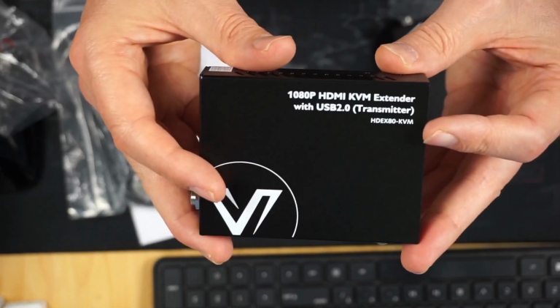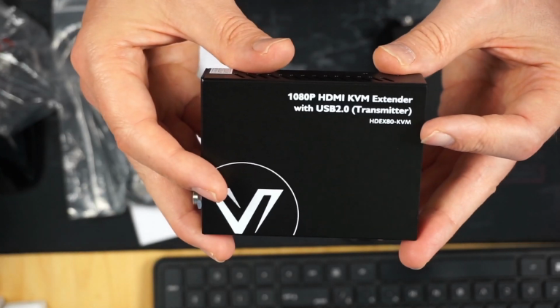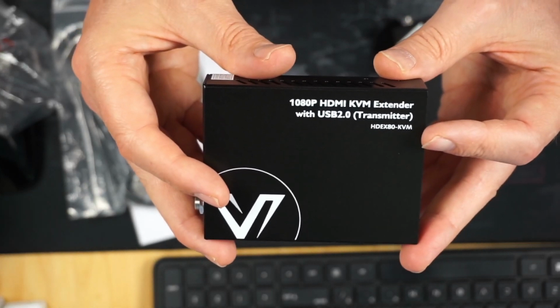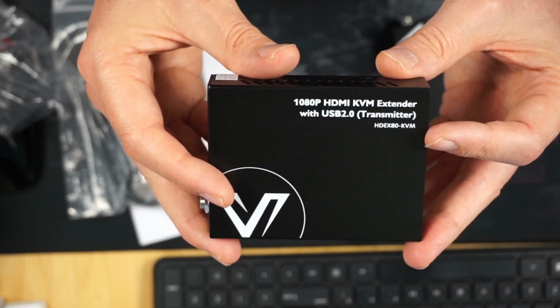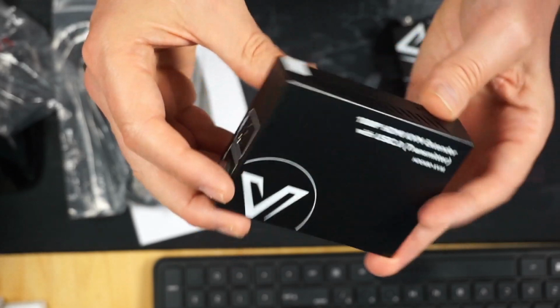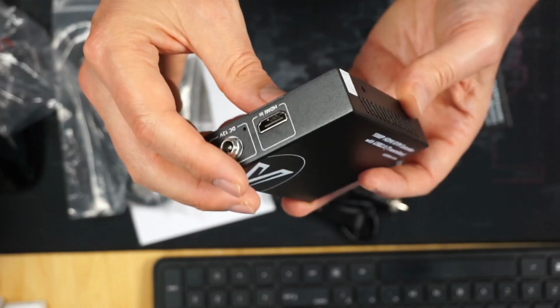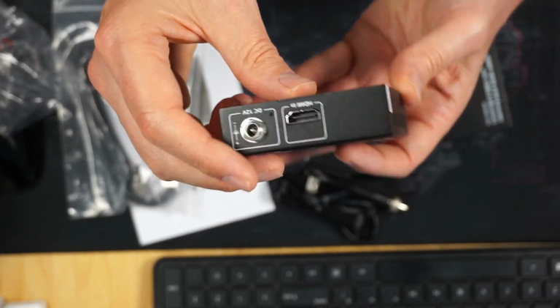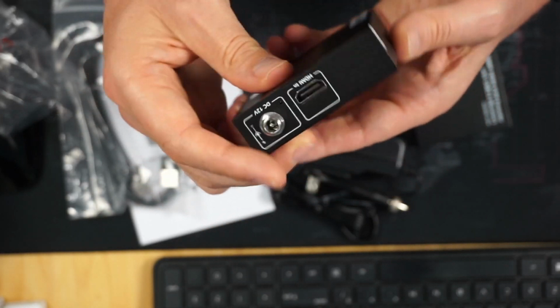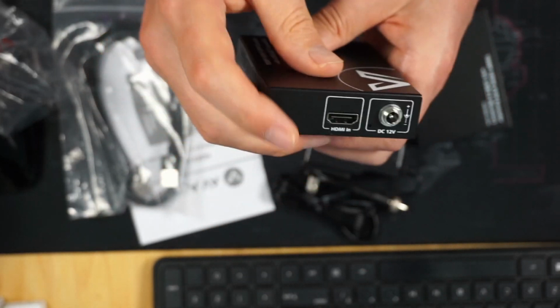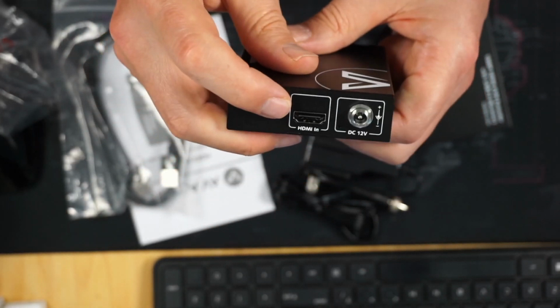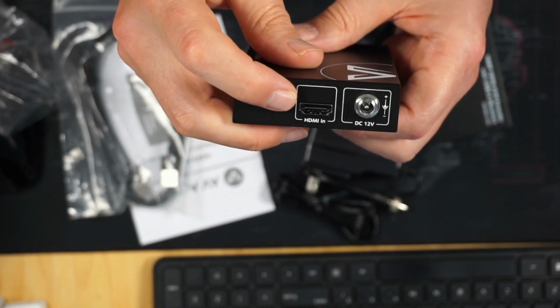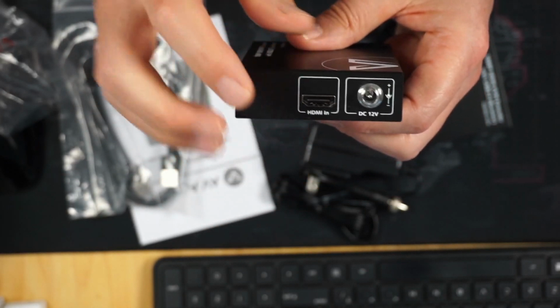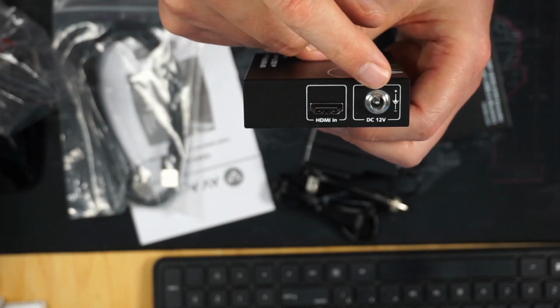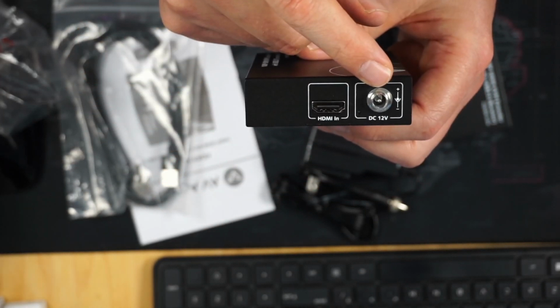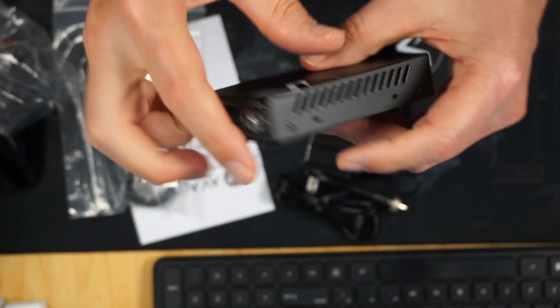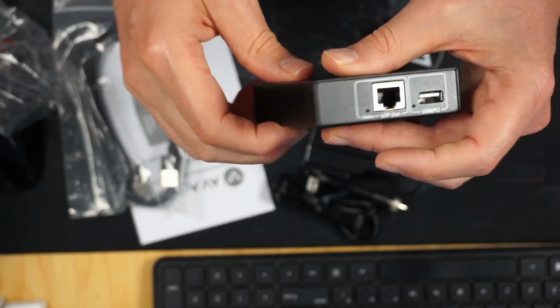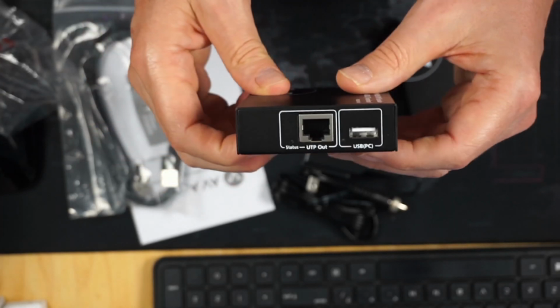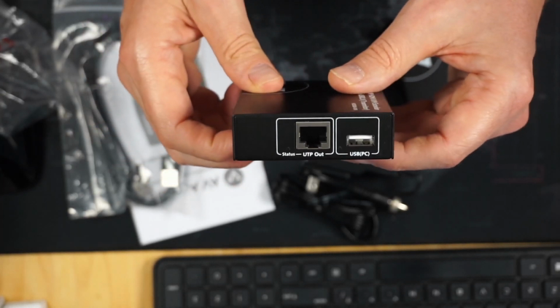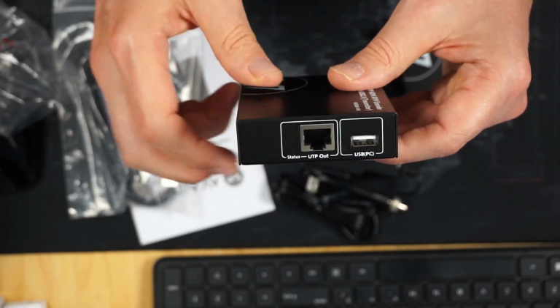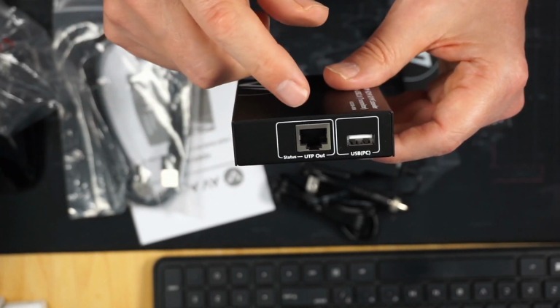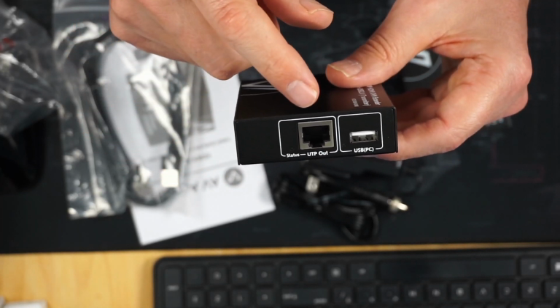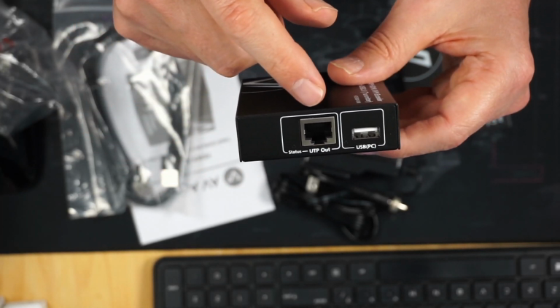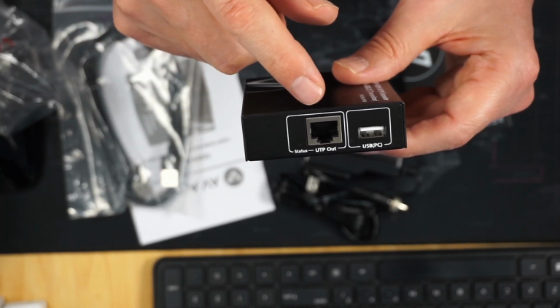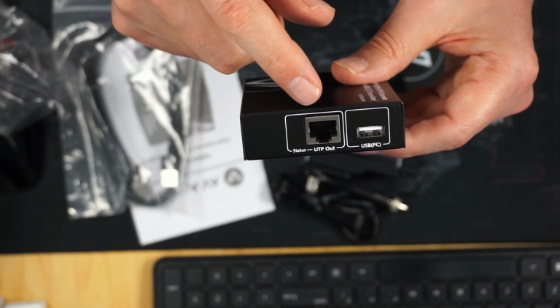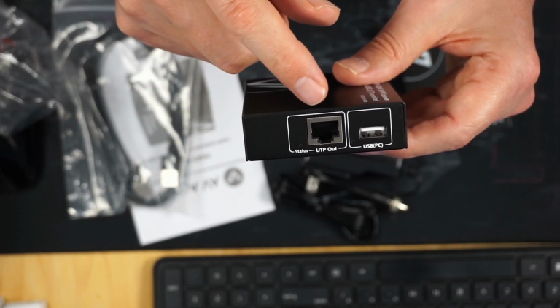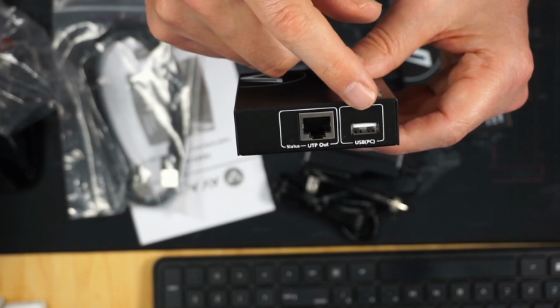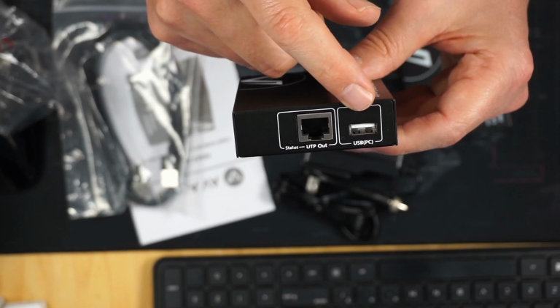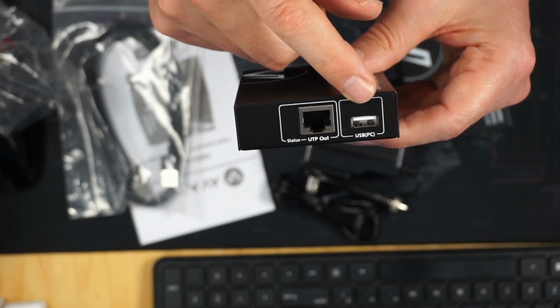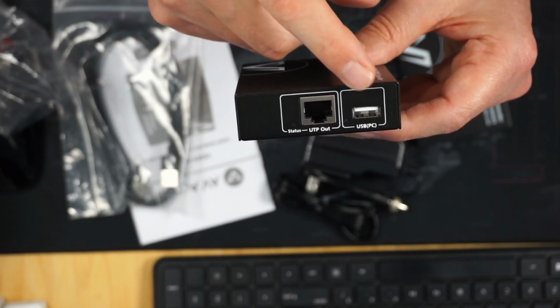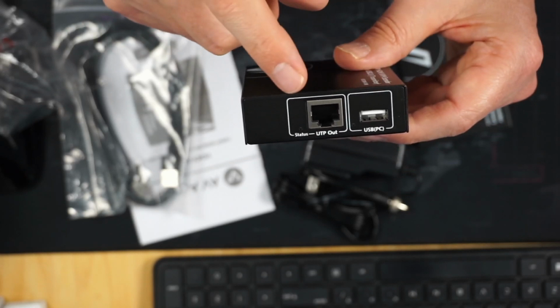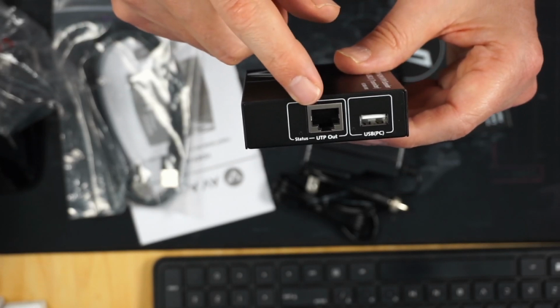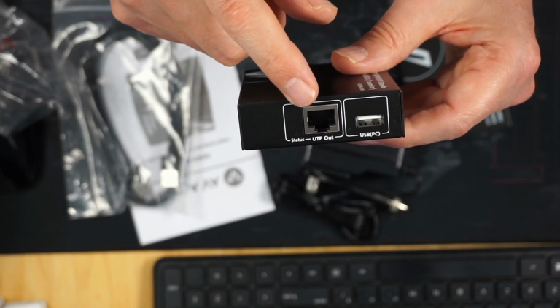On the transmitter, again we have HDMI and a power supply port, and then on the back we have our USB to PC and our Ethernet port.